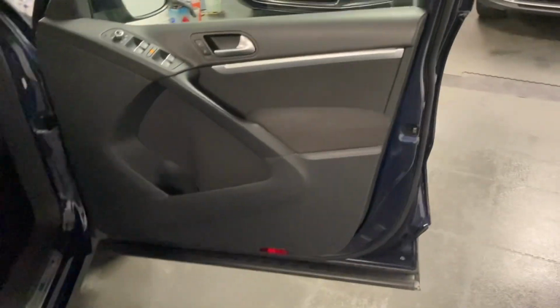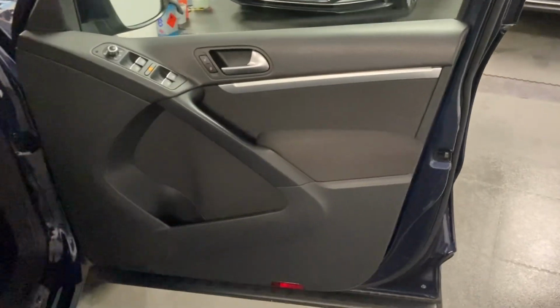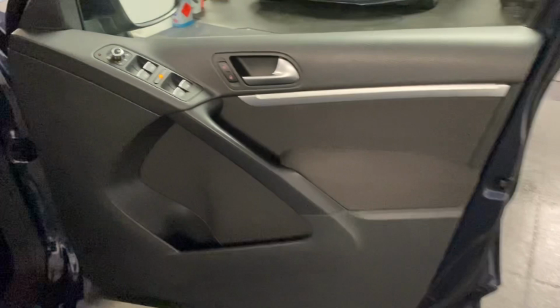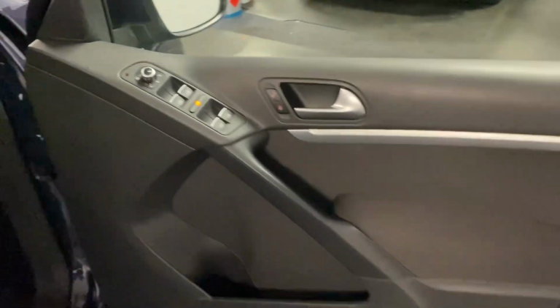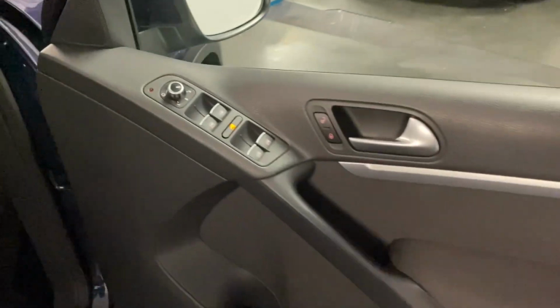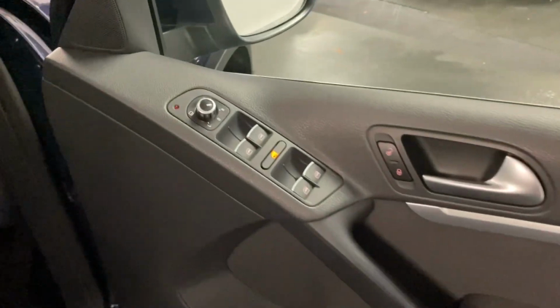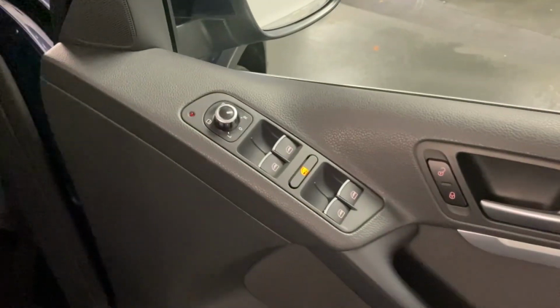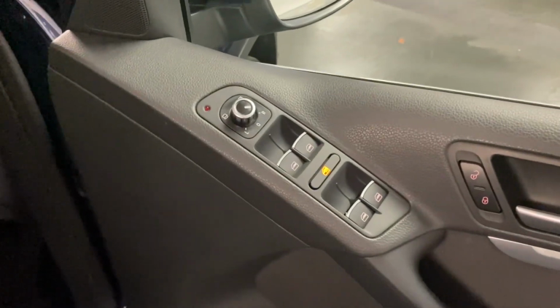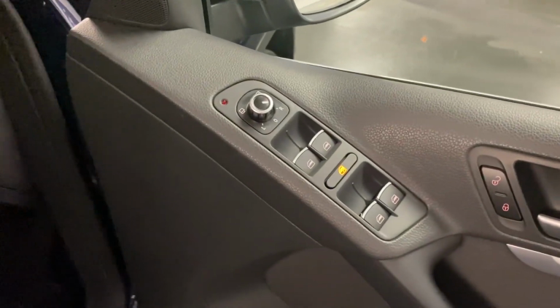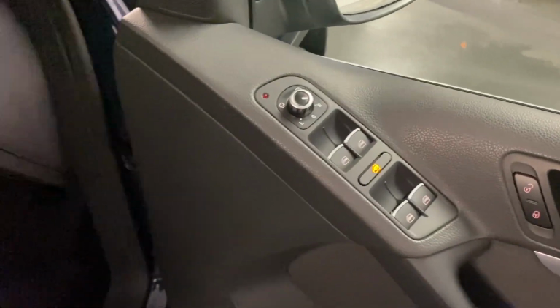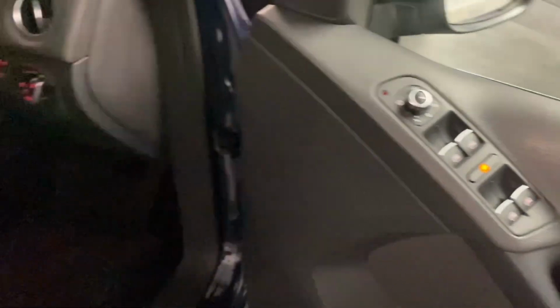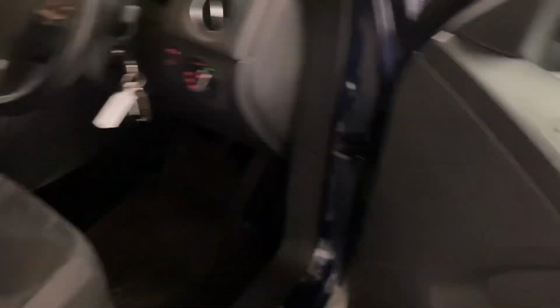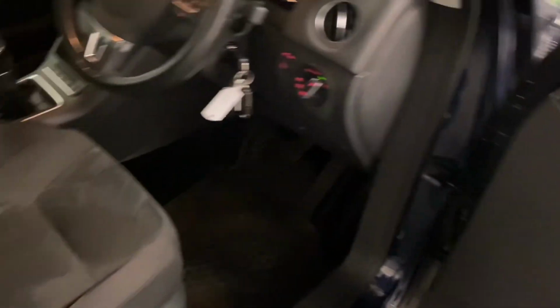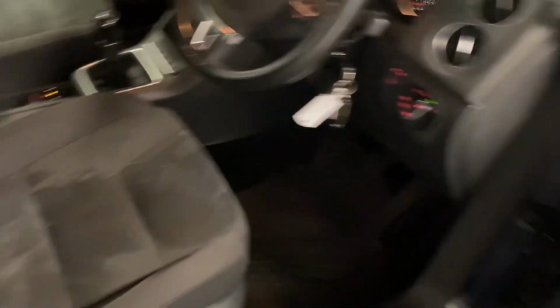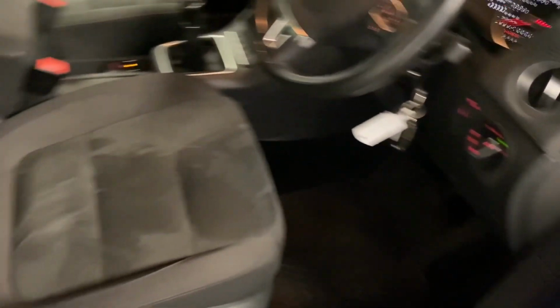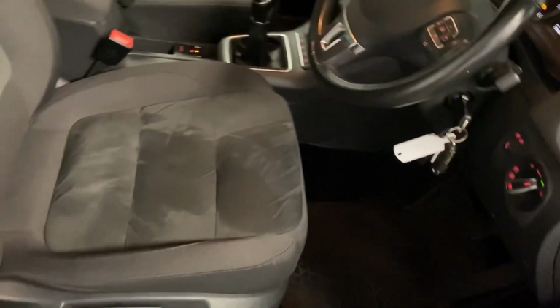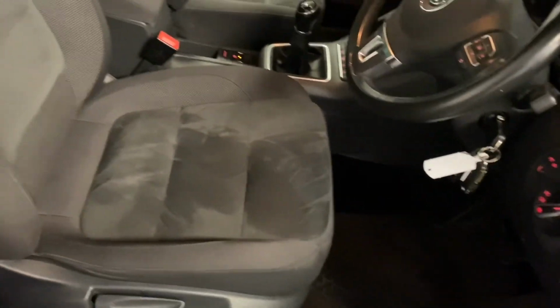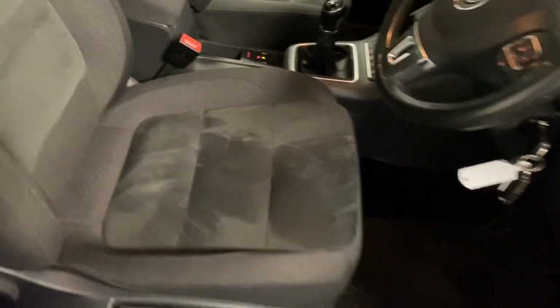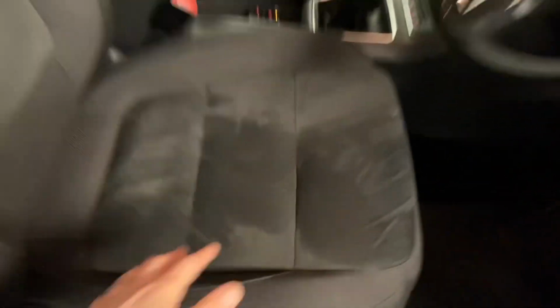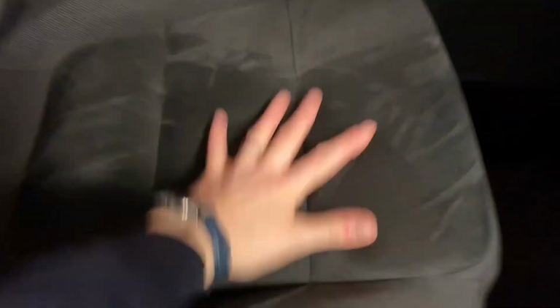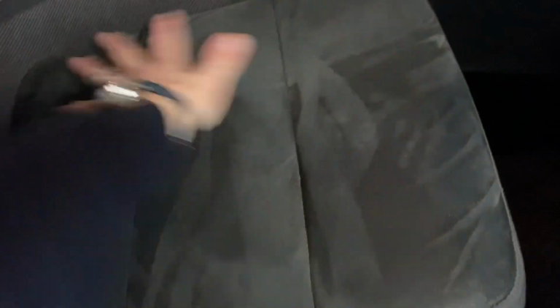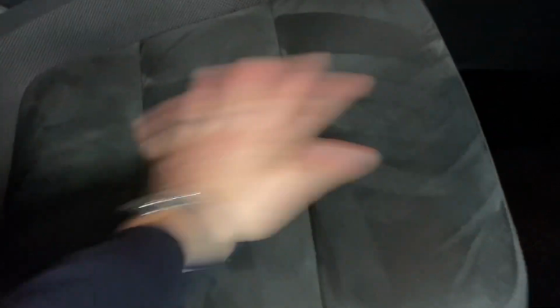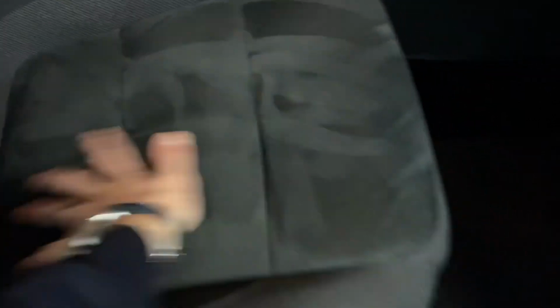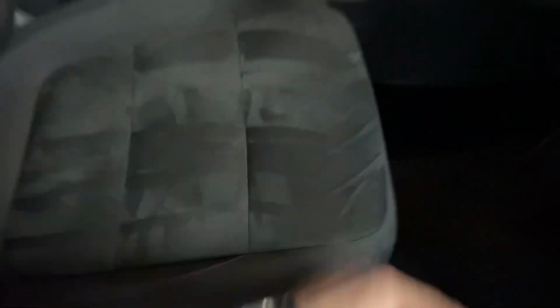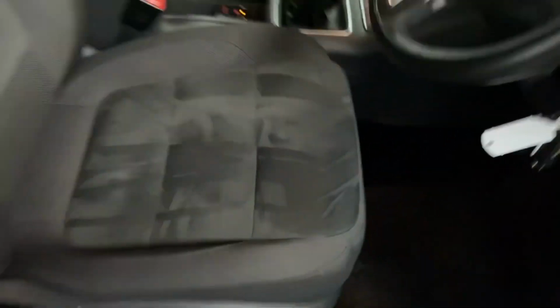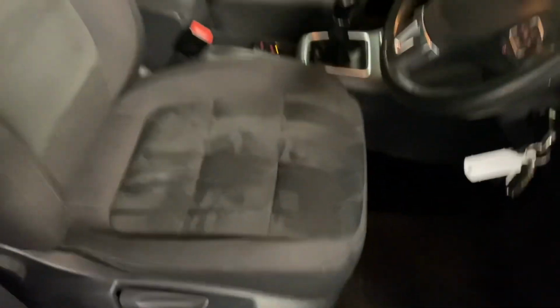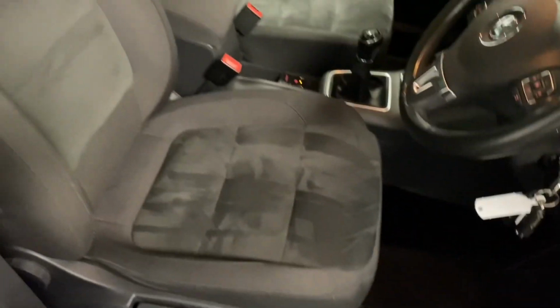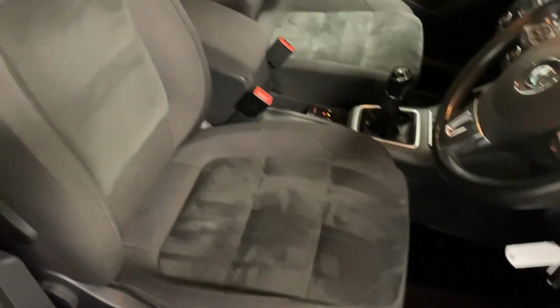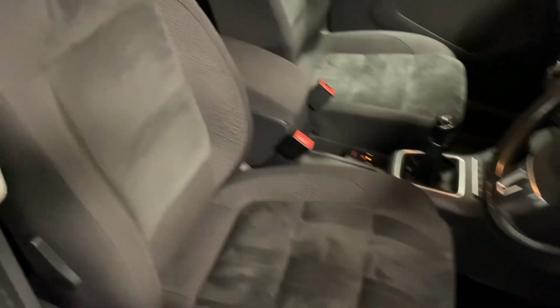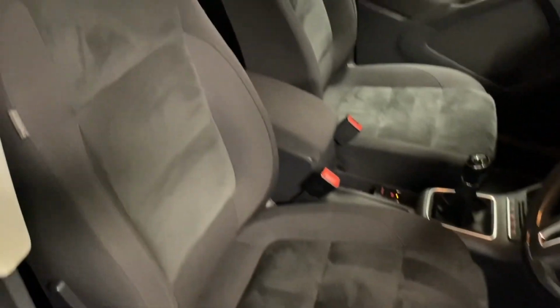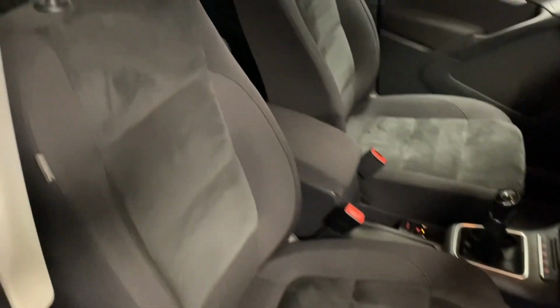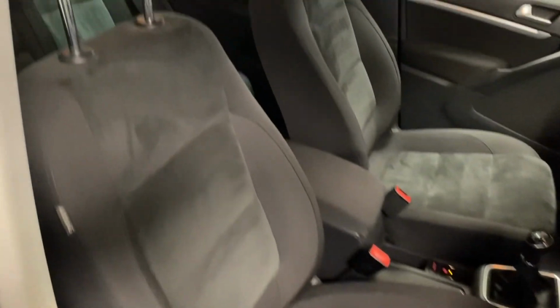Coming through to the front, we've got the folding mirrors as mentioned. Before we step inside the front, just to show you these are purely brush marks from where we've been in and out of the car.